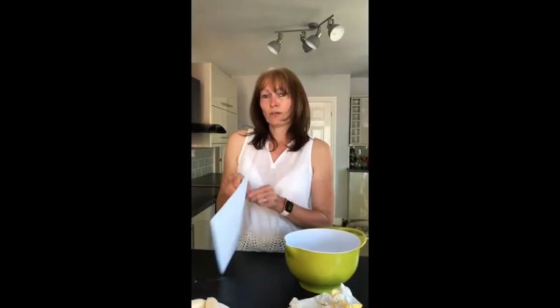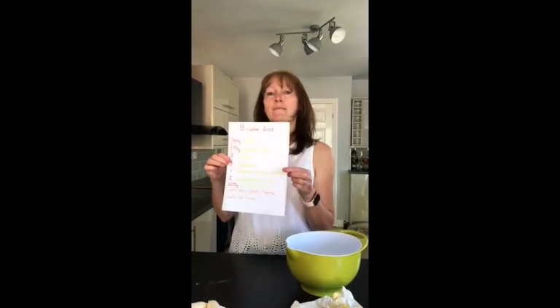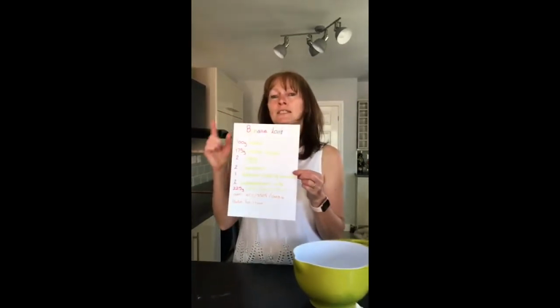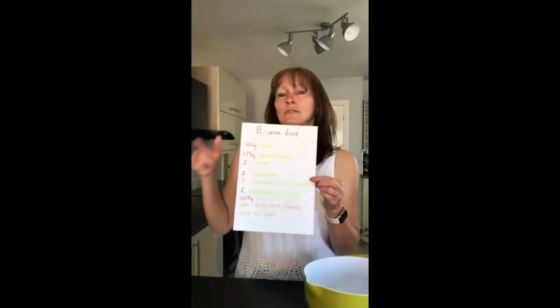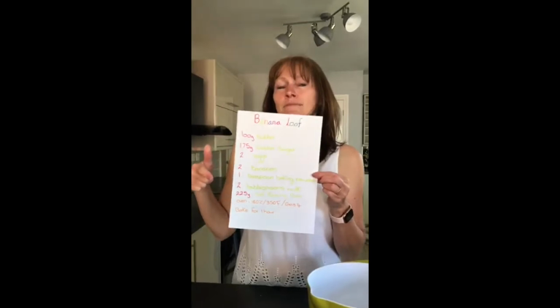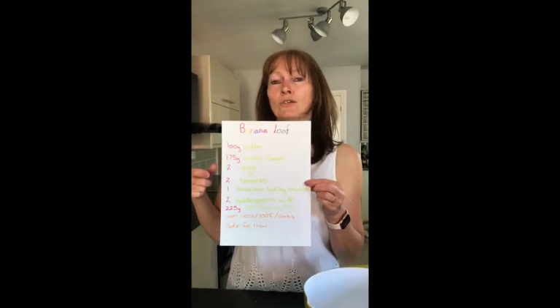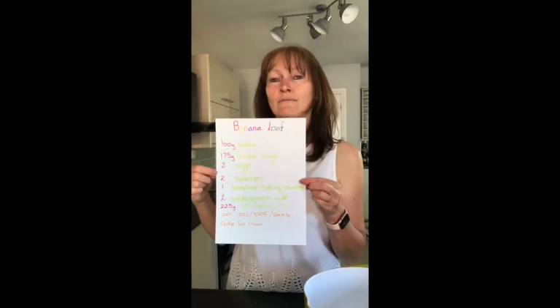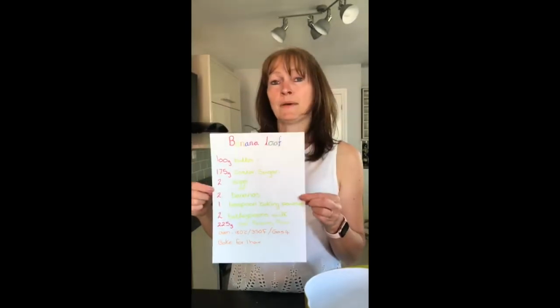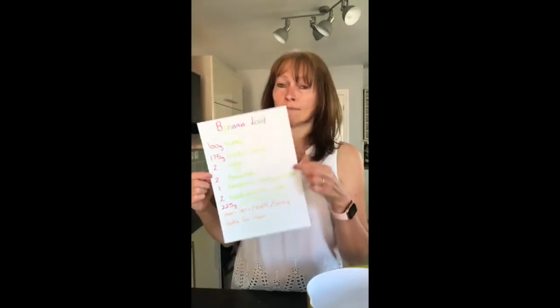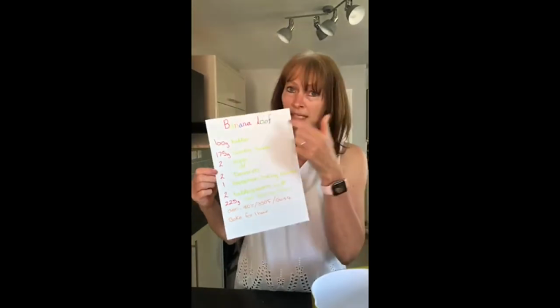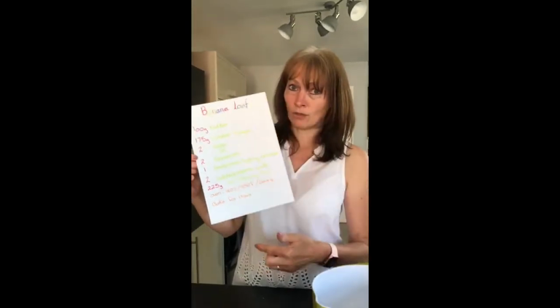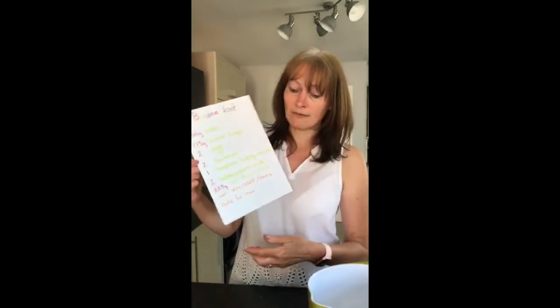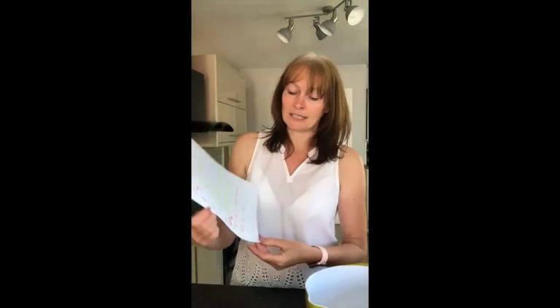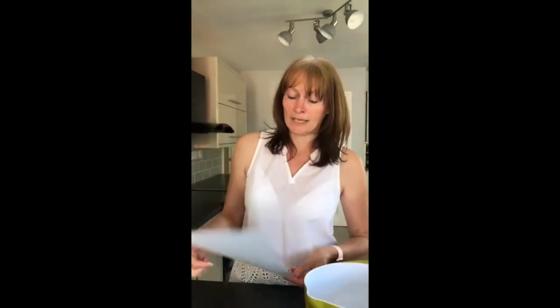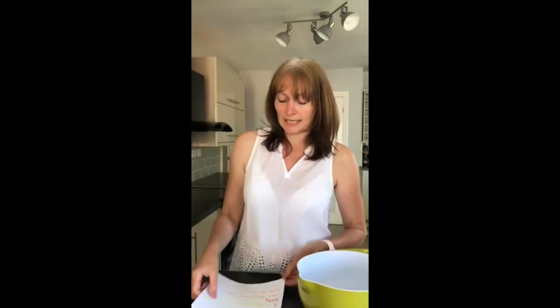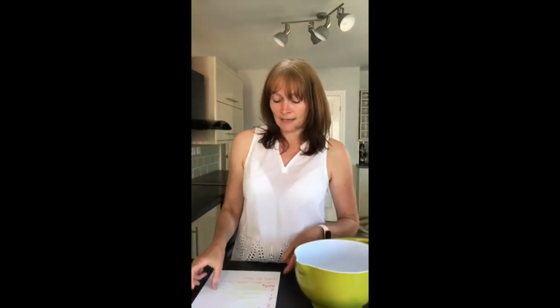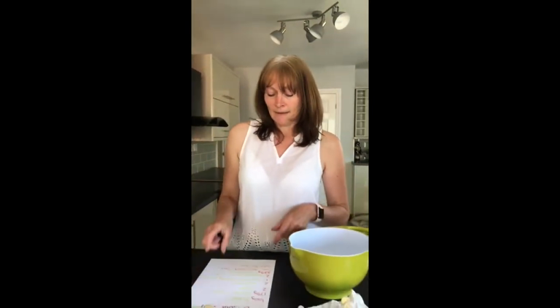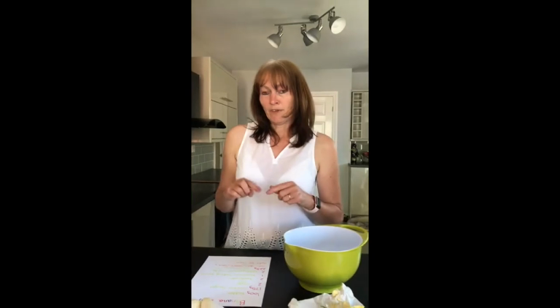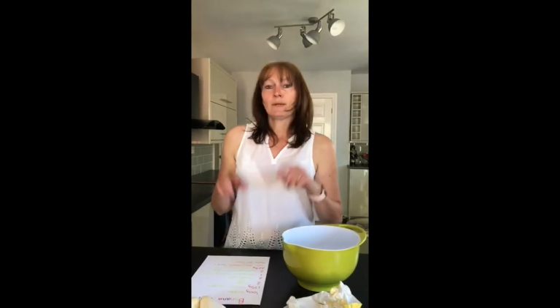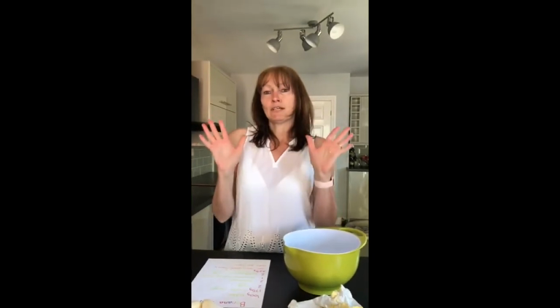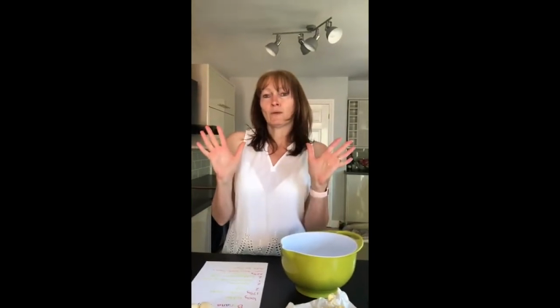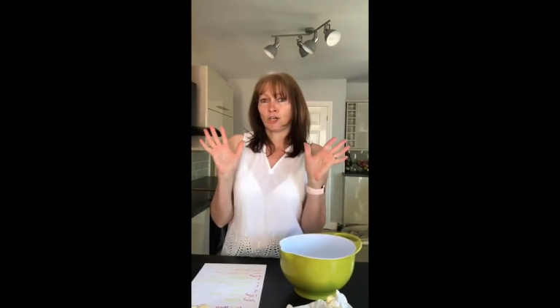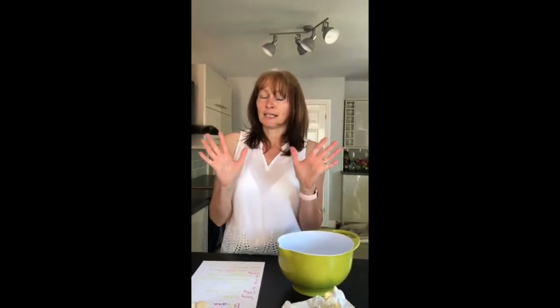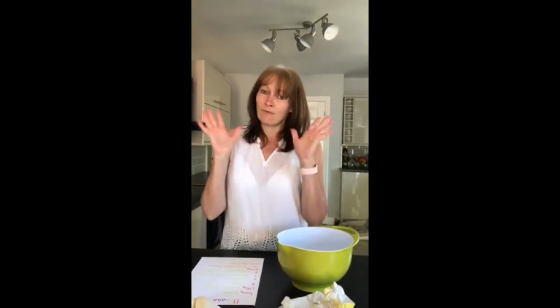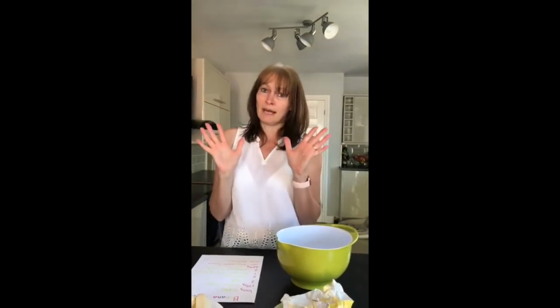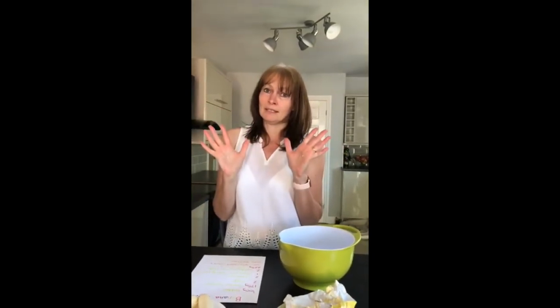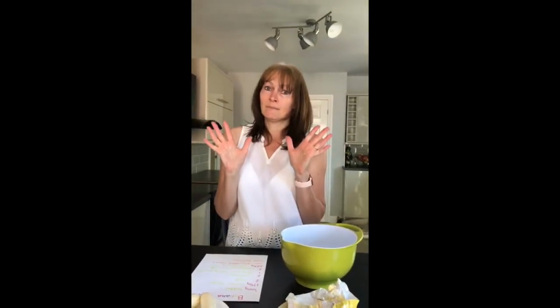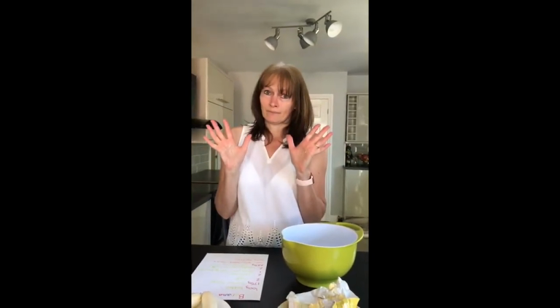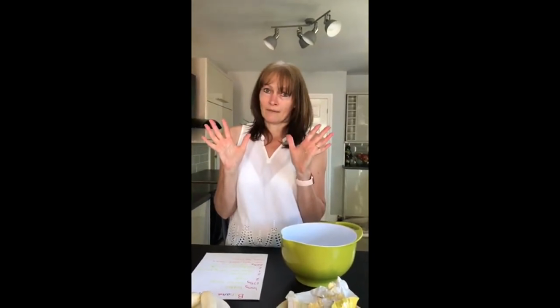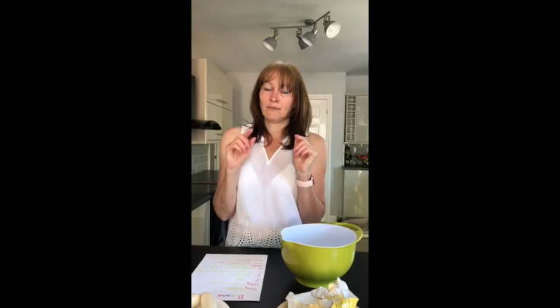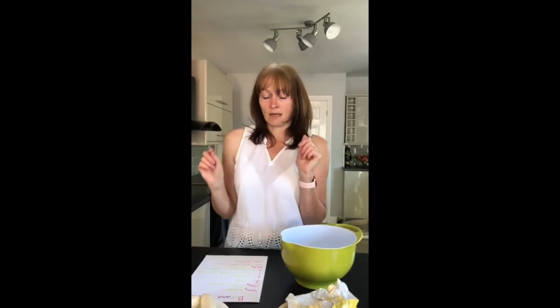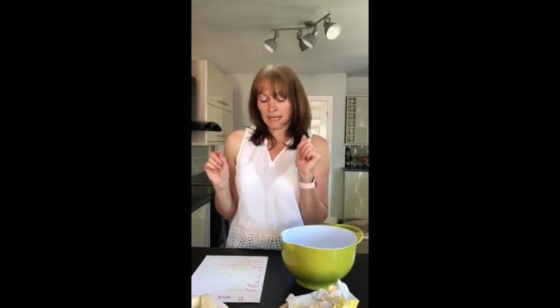Who can remember what this is called? It's called a recipe, so the recipe tells us all the ingredients that we need. But first of all we need to make sure we wash our hands, and I have washed my hands before we start baking.